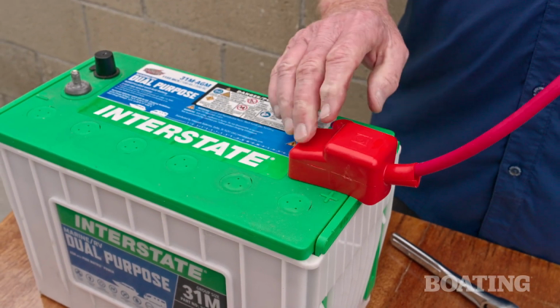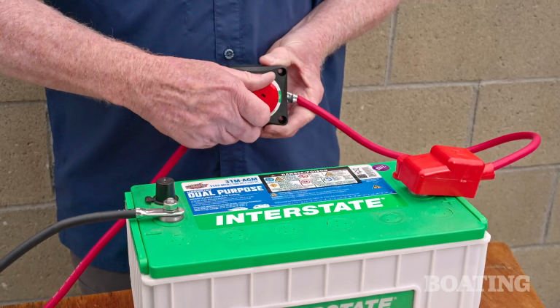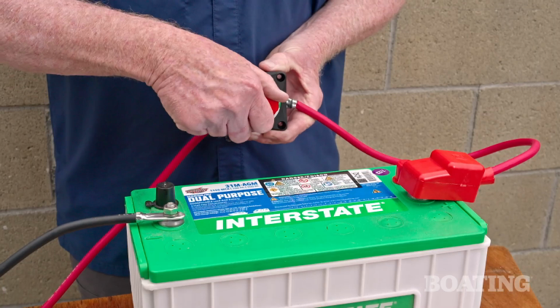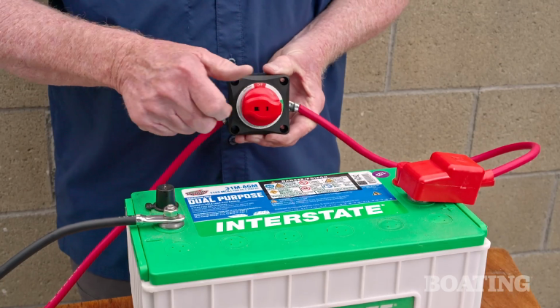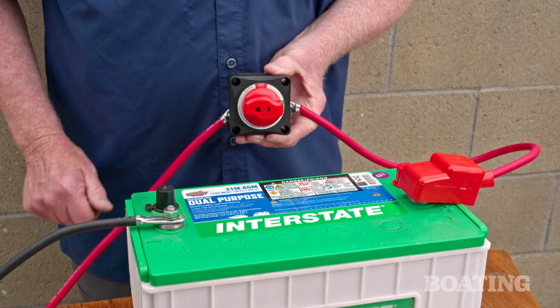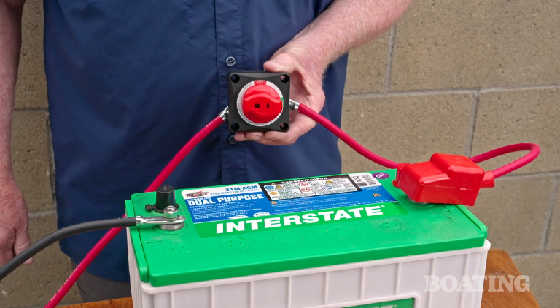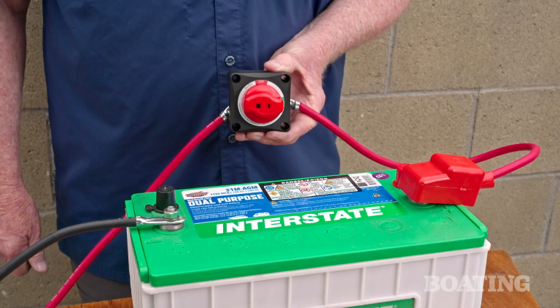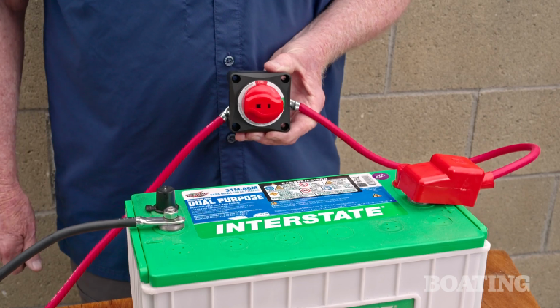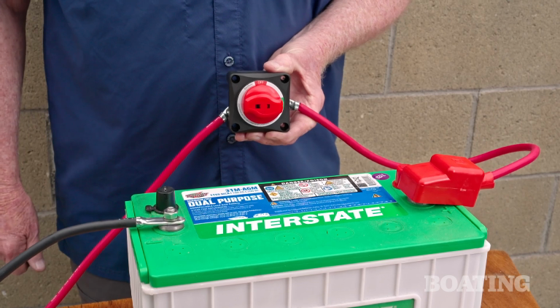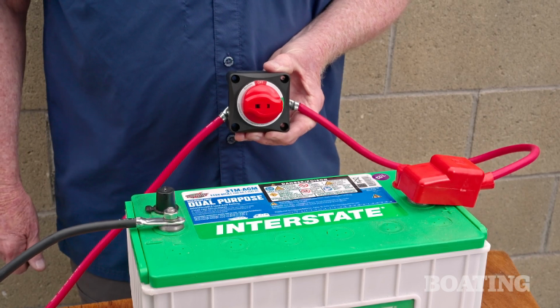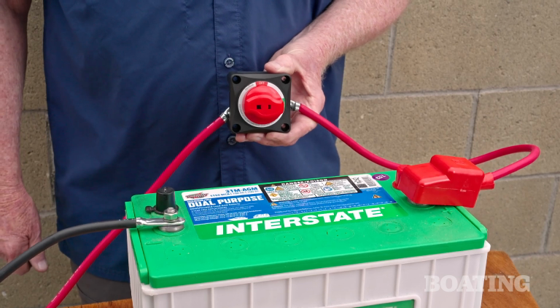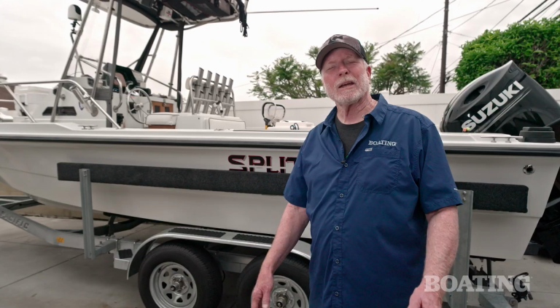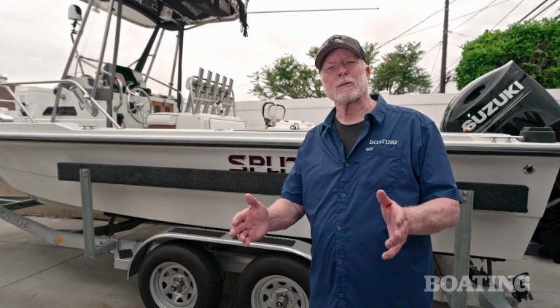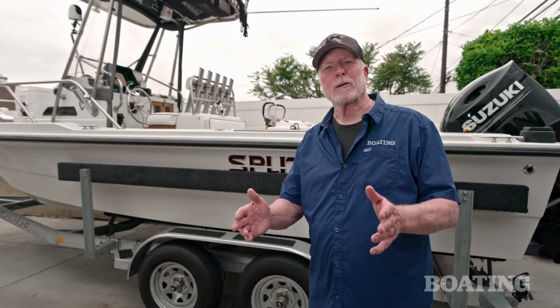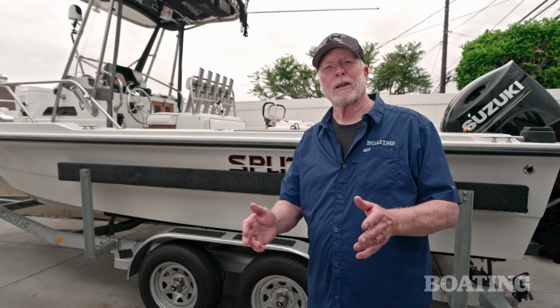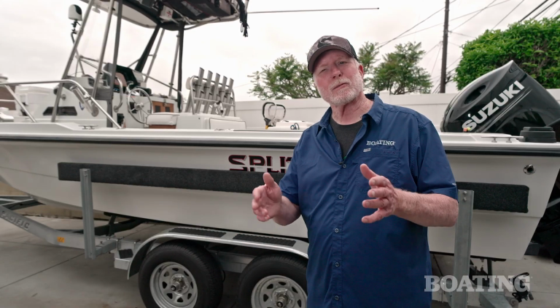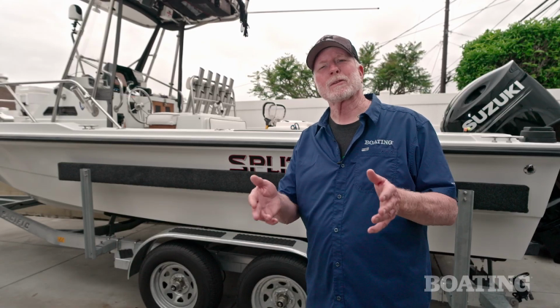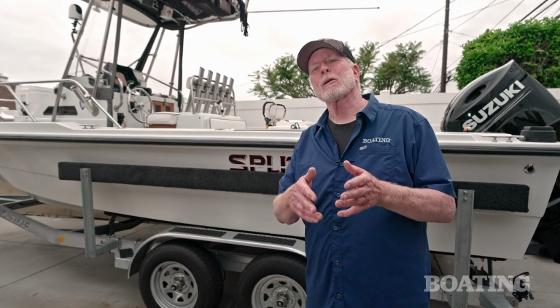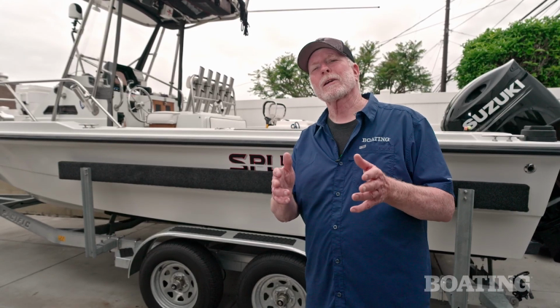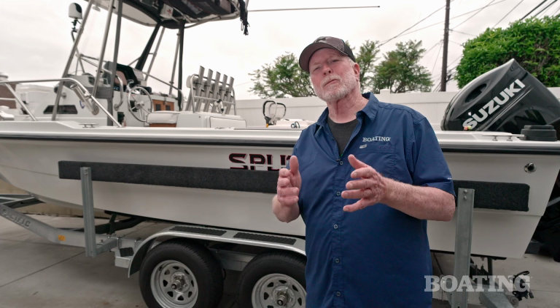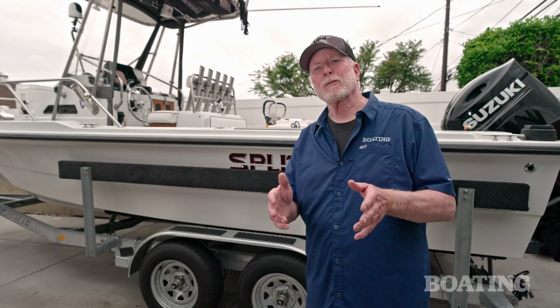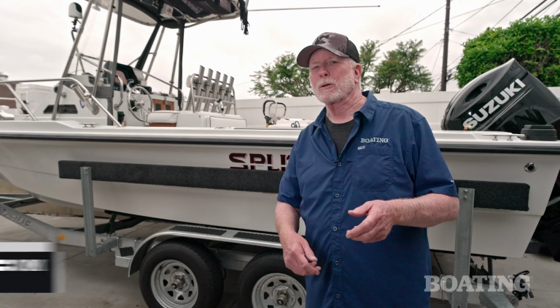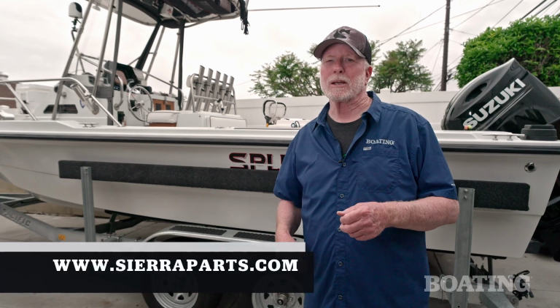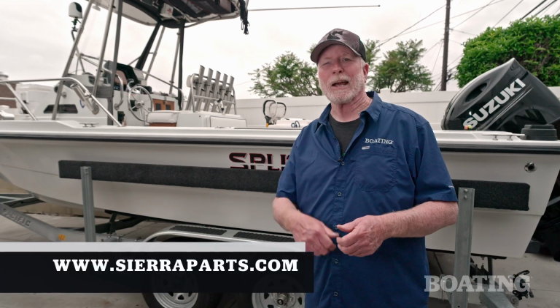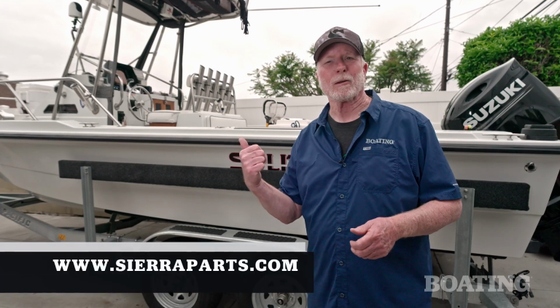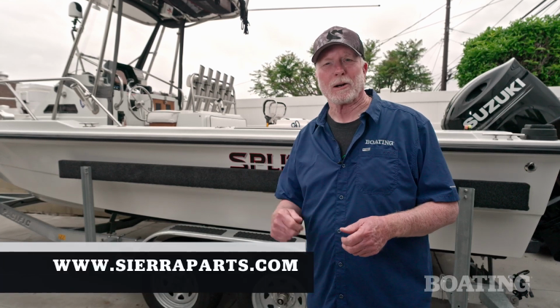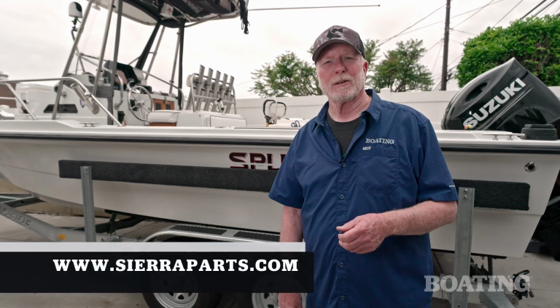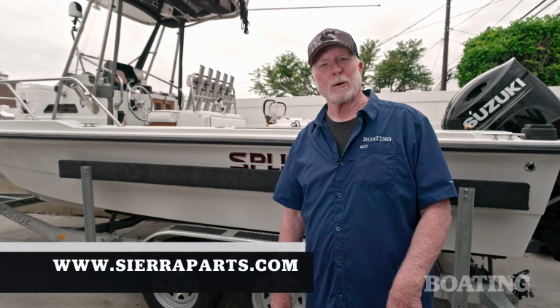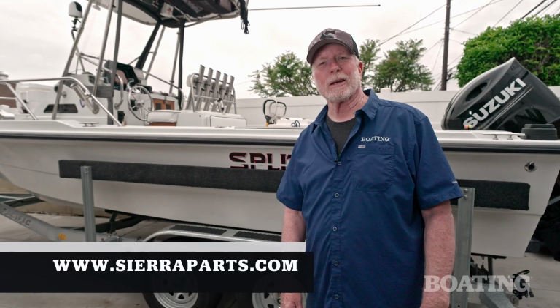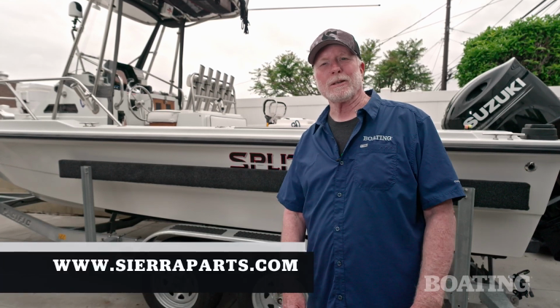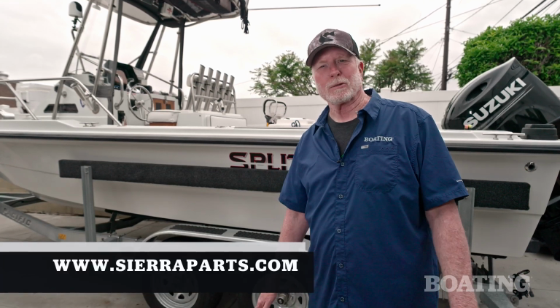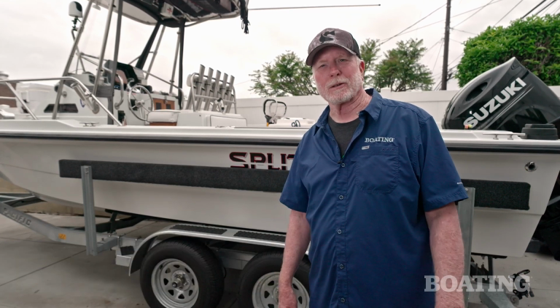Next, turn the battery on-off switch to on and make sure you have power. Maintenance is important, and now that you've replaced all your battery cables with fresh ones, you're ready to get back out on the water. For Boating Magazine, I'm Jim Hendrix.